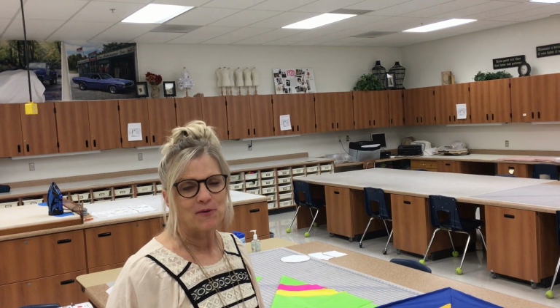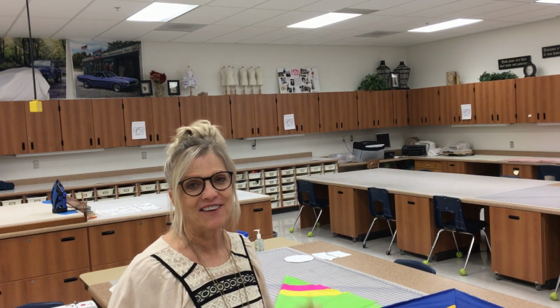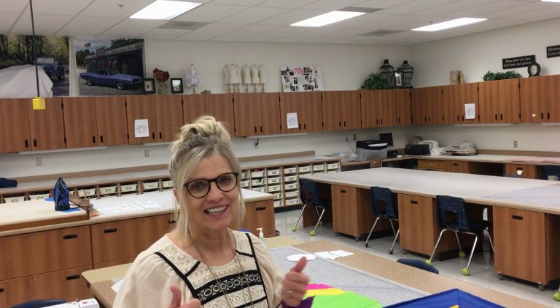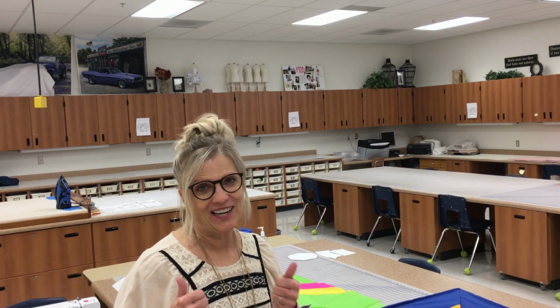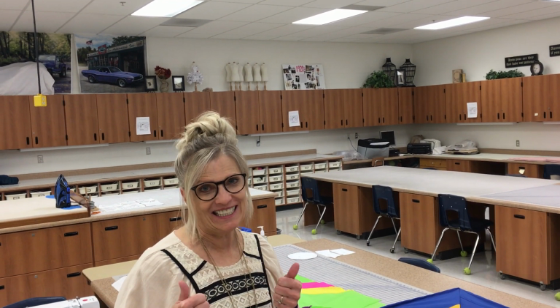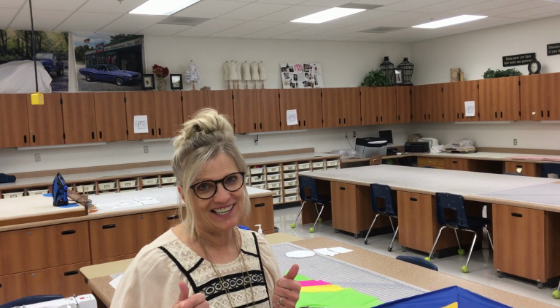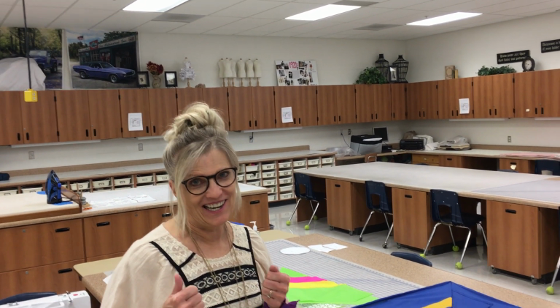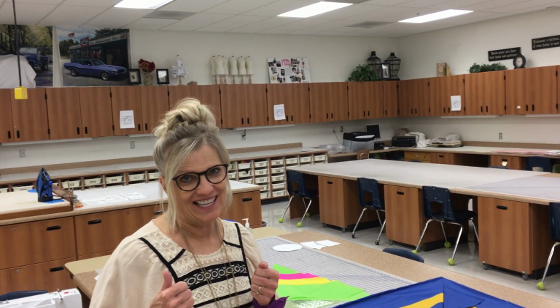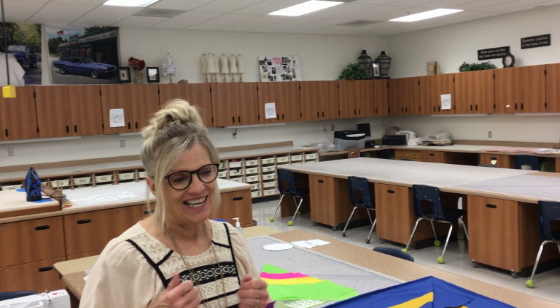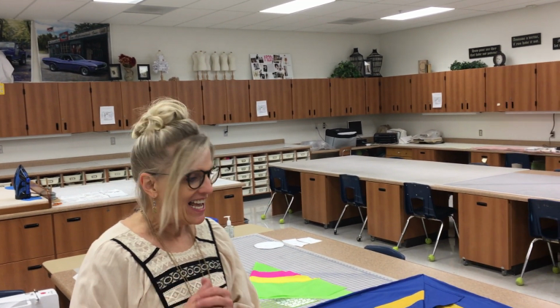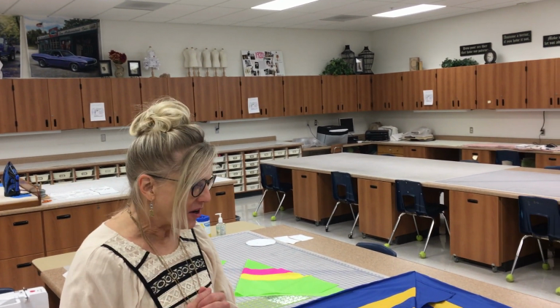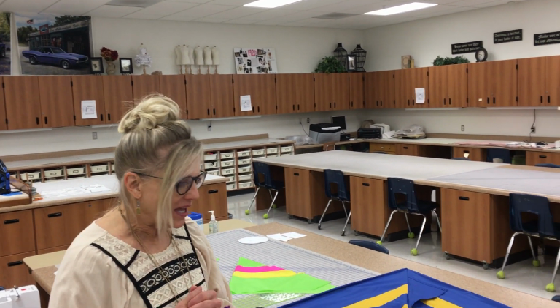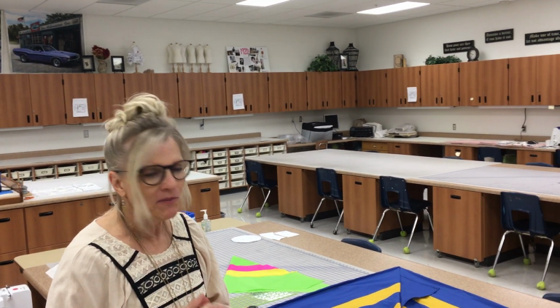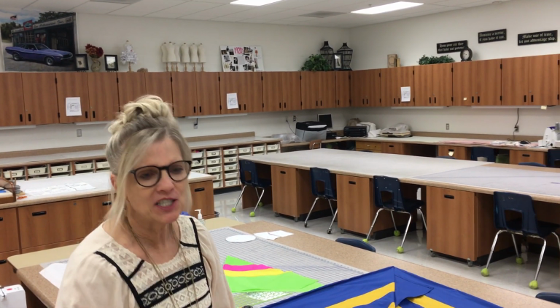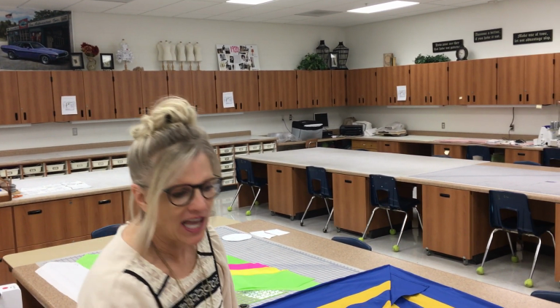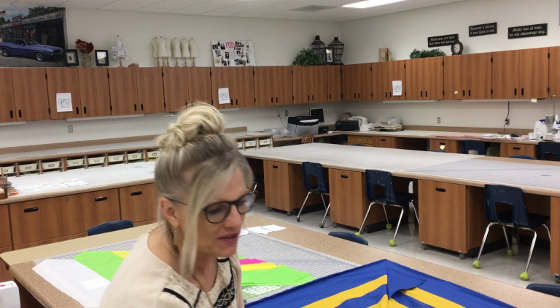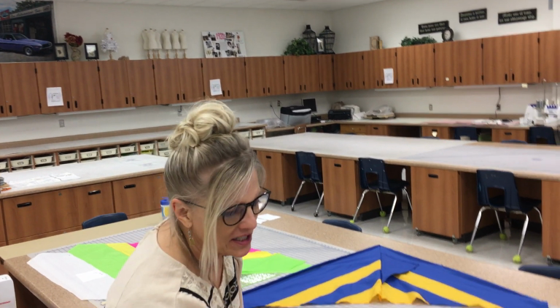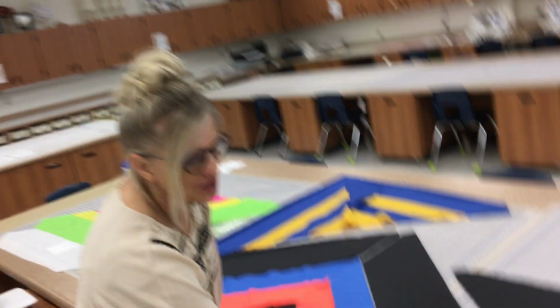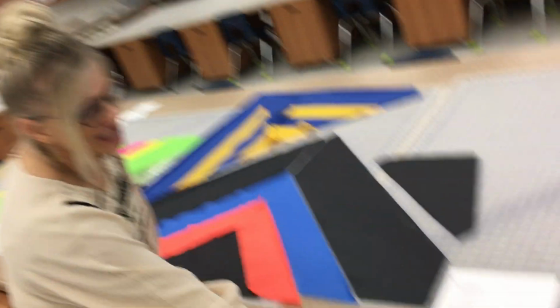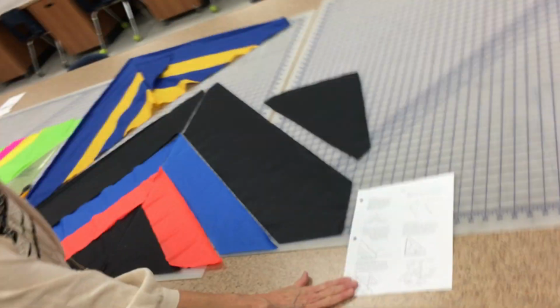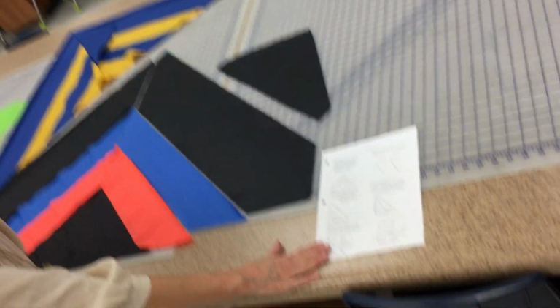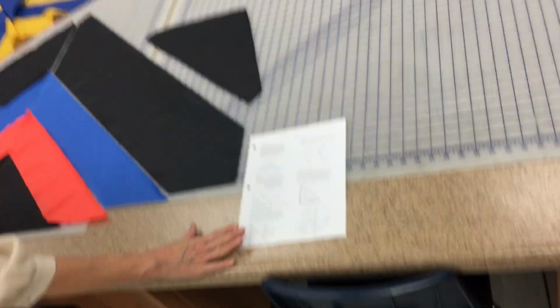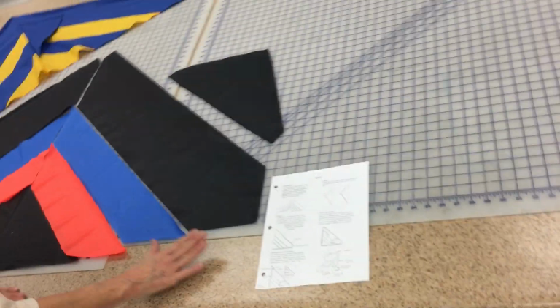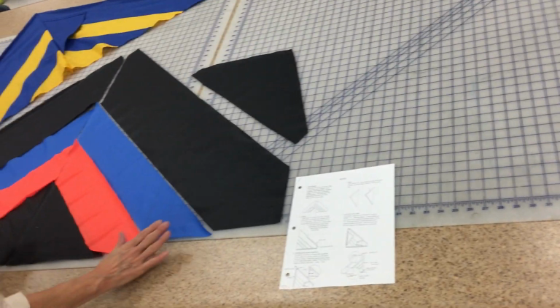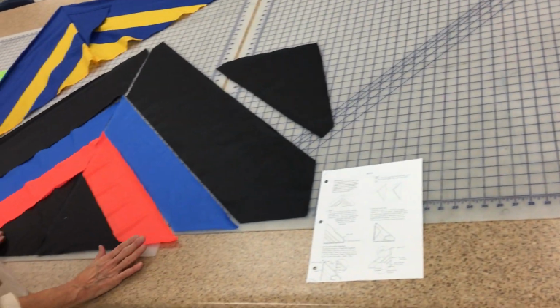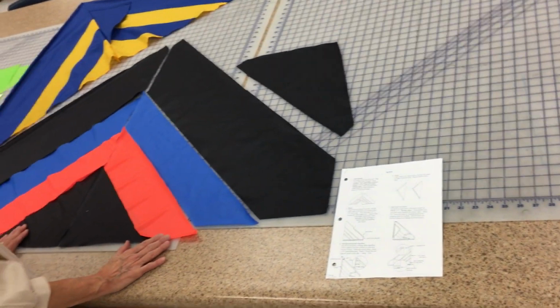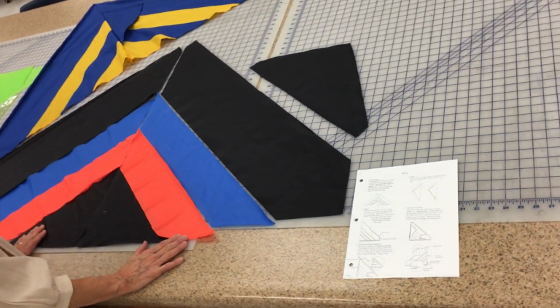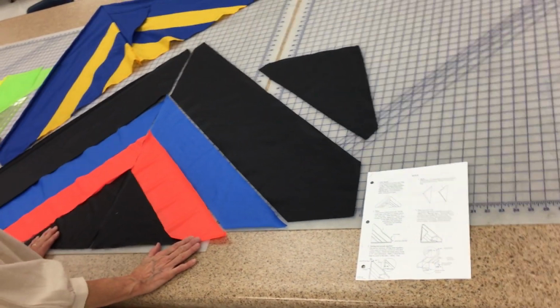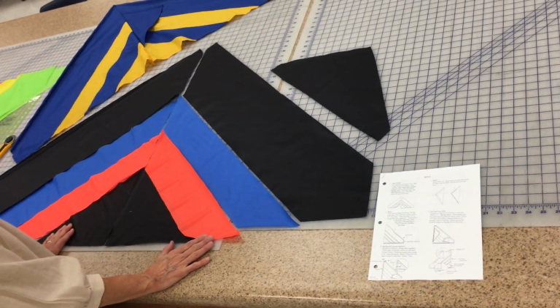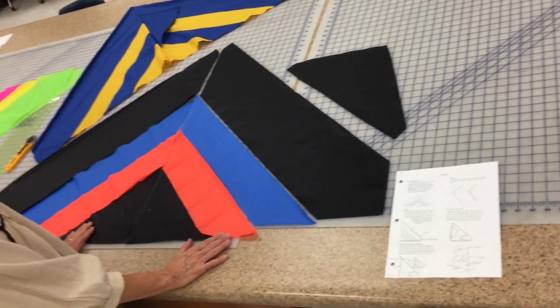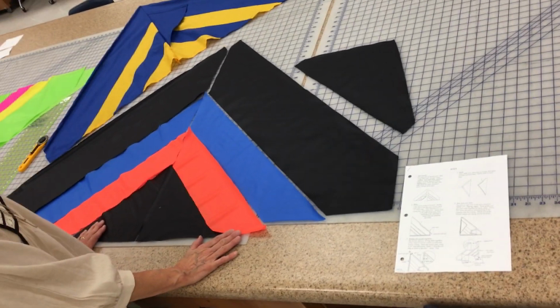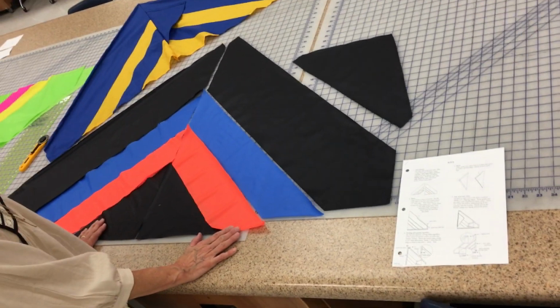We are finally ready to start our kites. So everybody should have your instructions and now we're going to pick up our pieces over on the side.